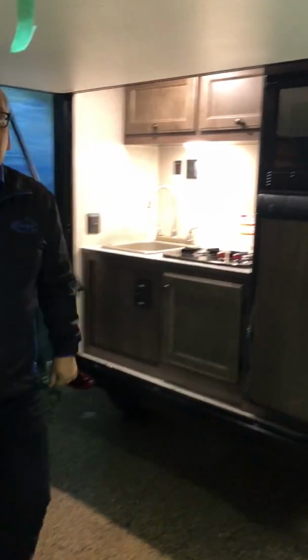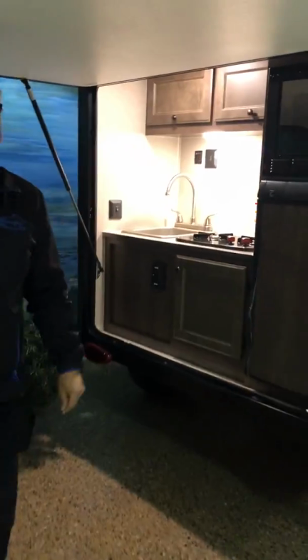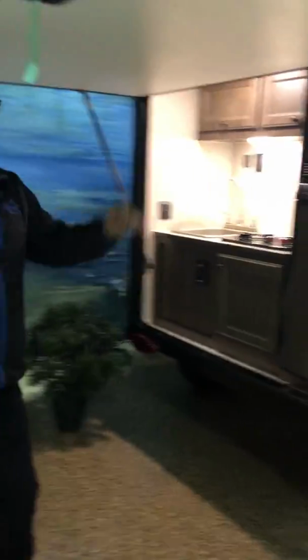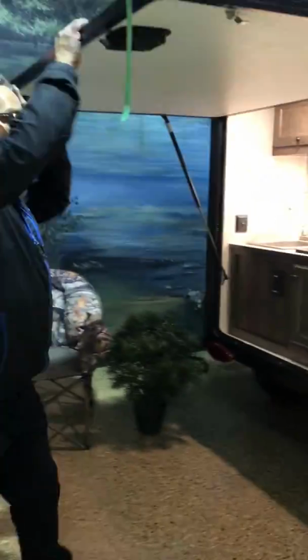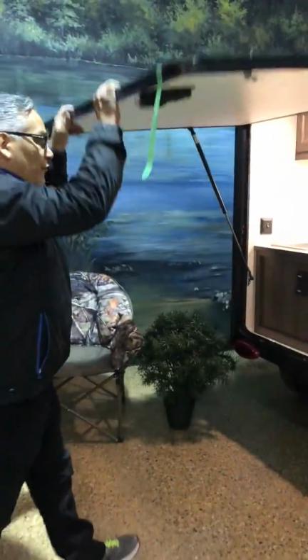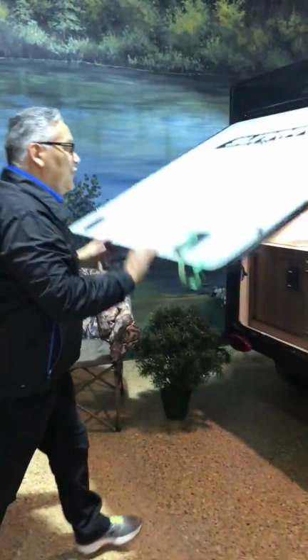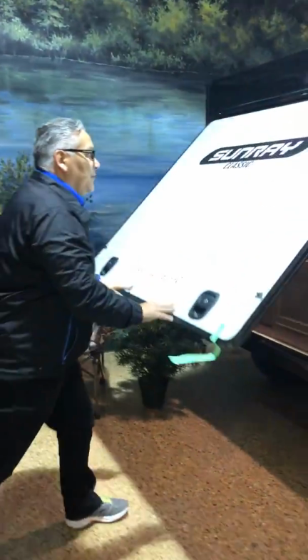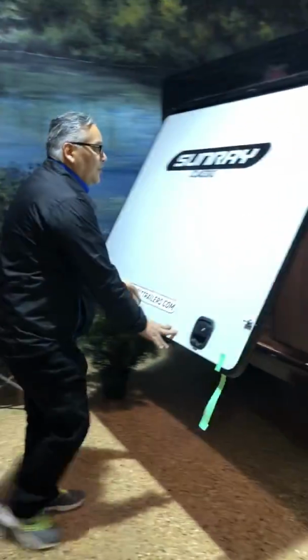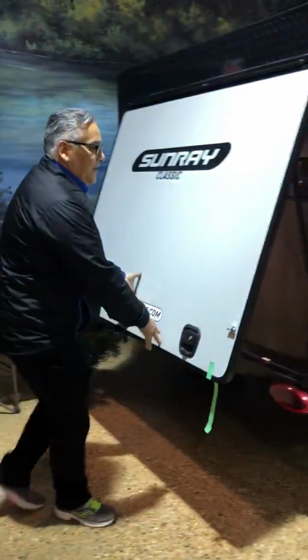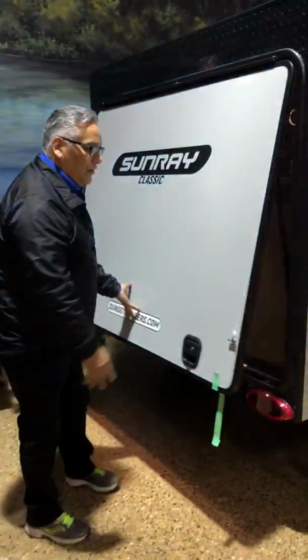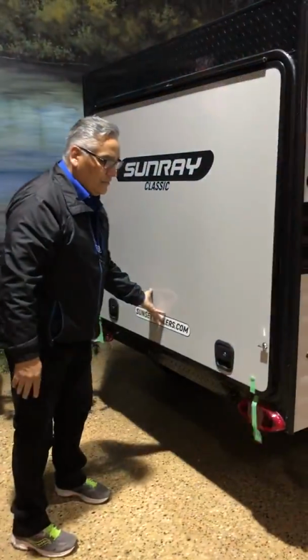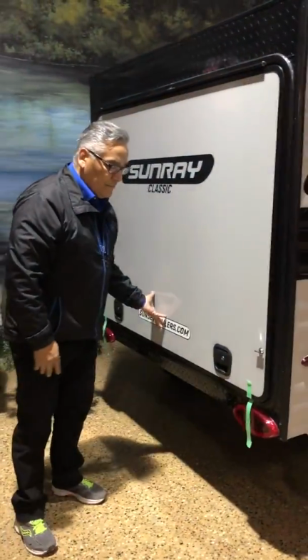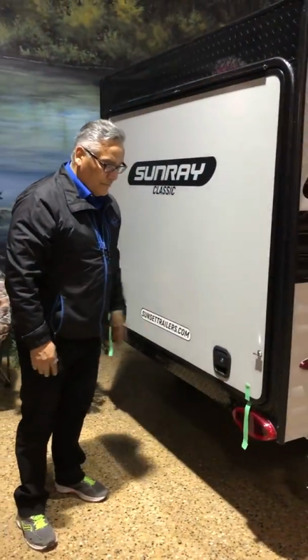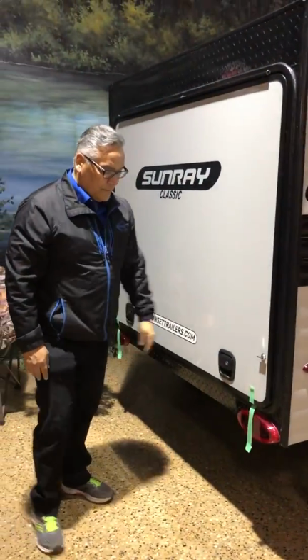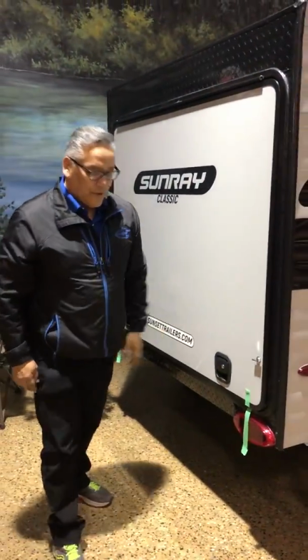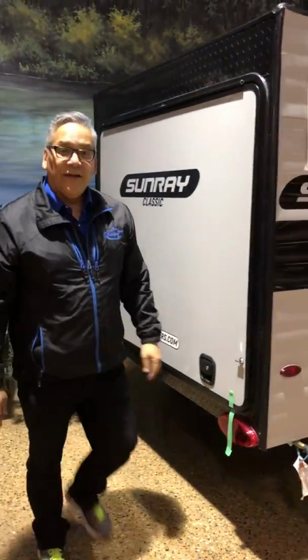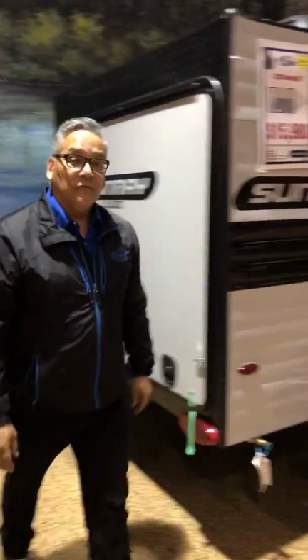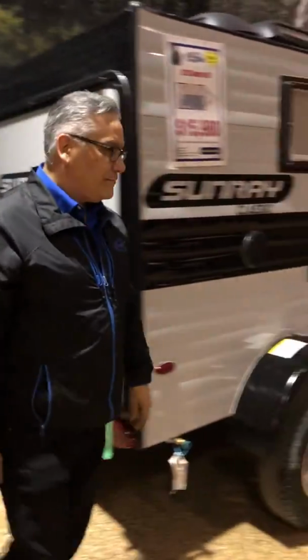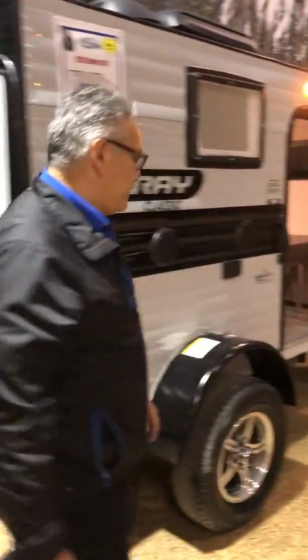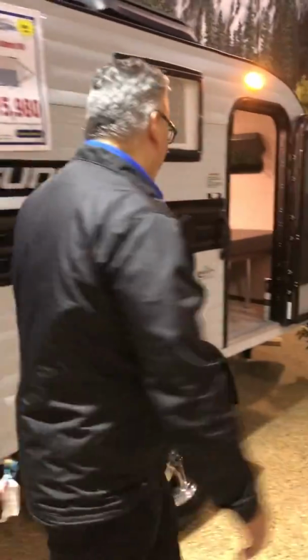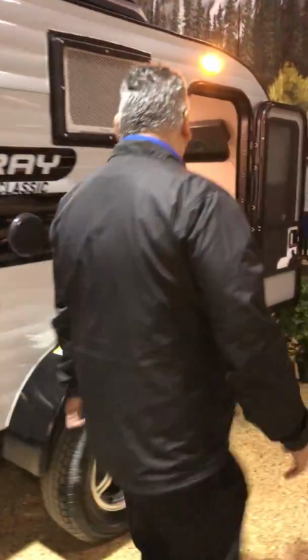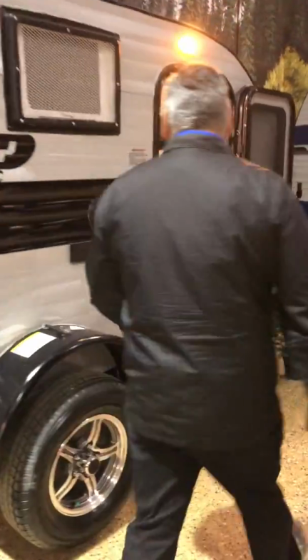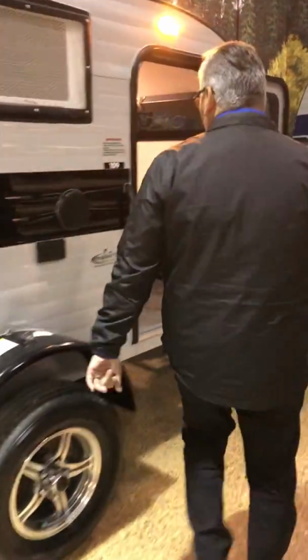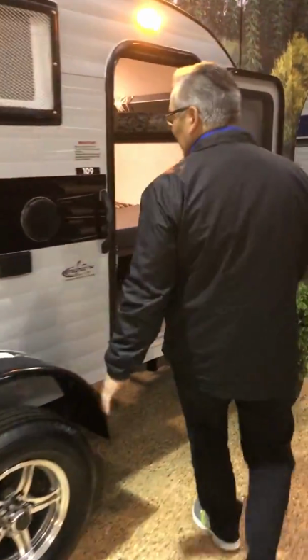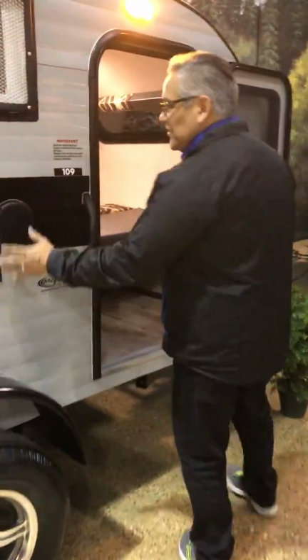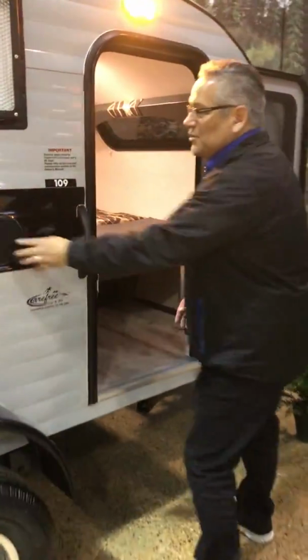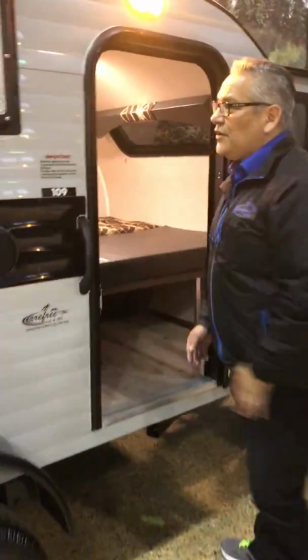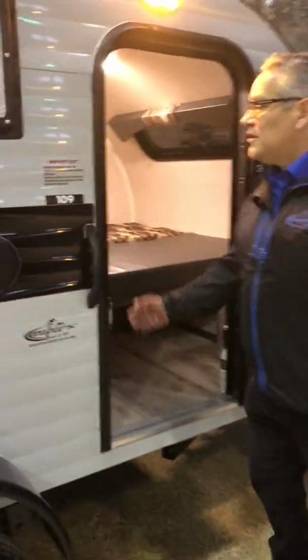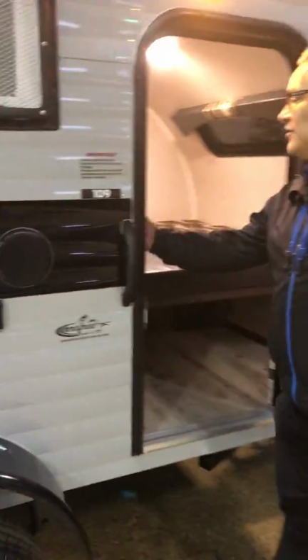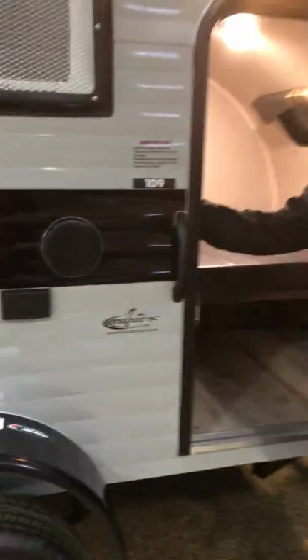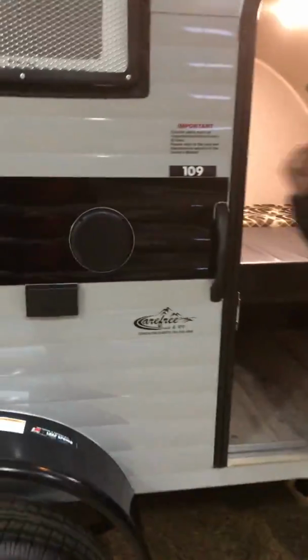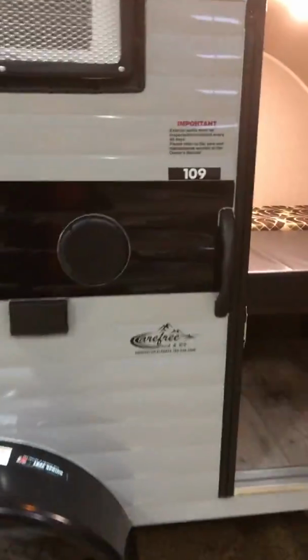When you're ready to go on the road you simply close that down and head out. Over here we have outside speakers, and there's a stereo inside.